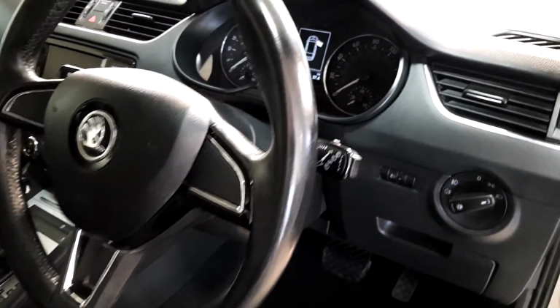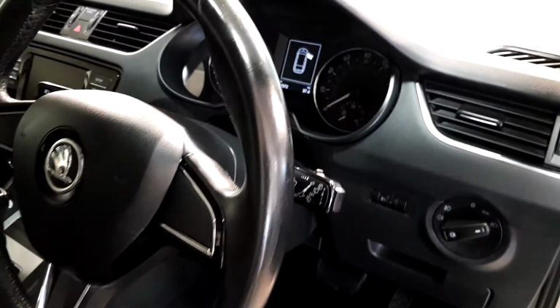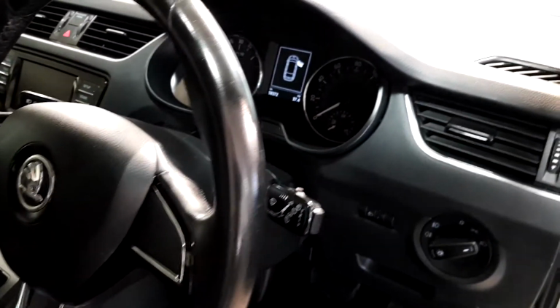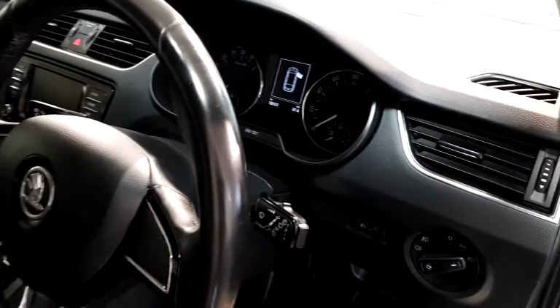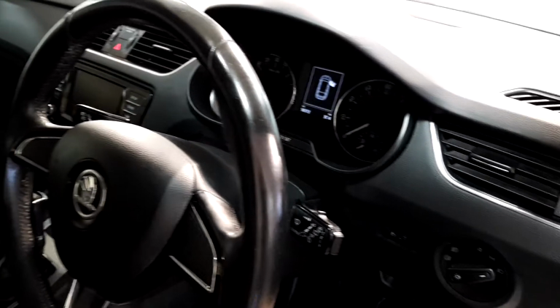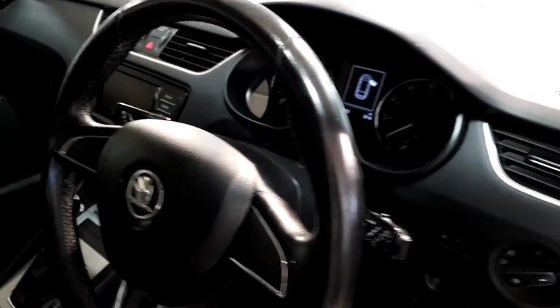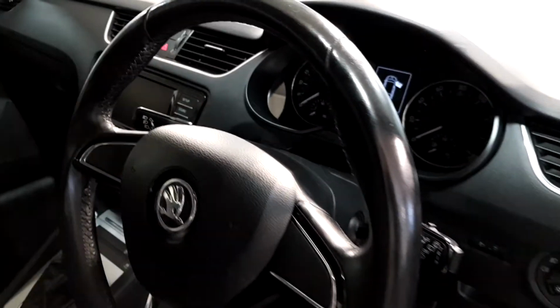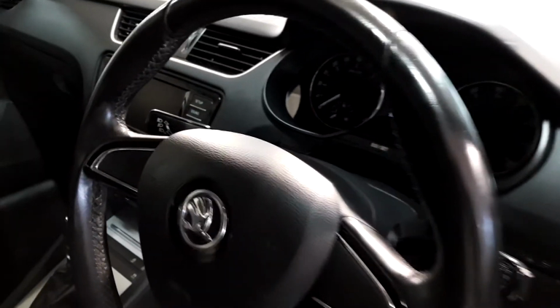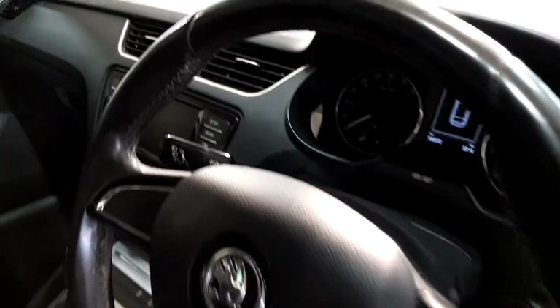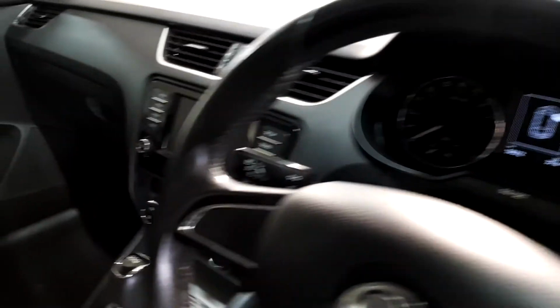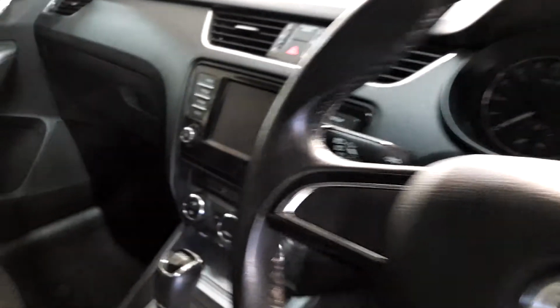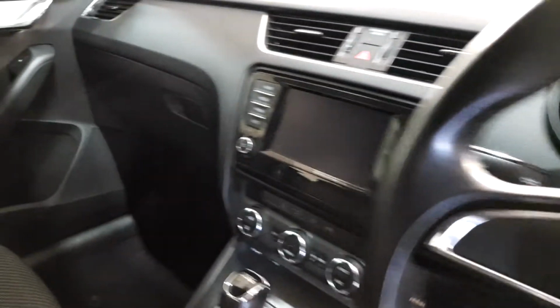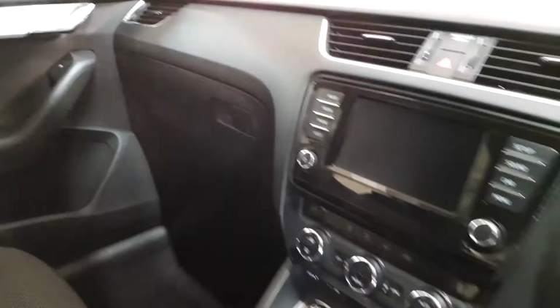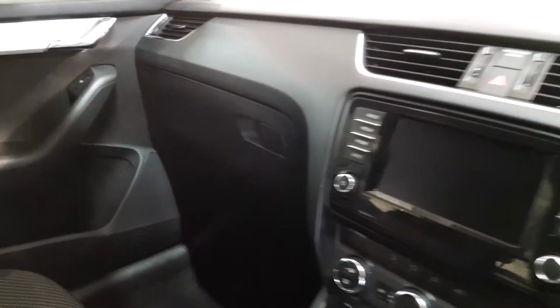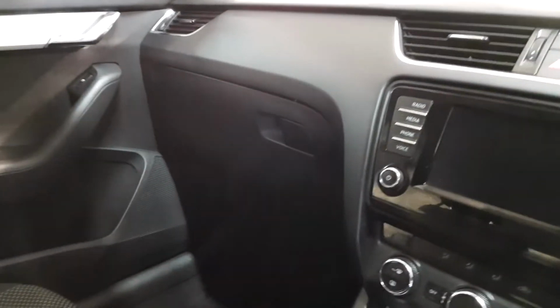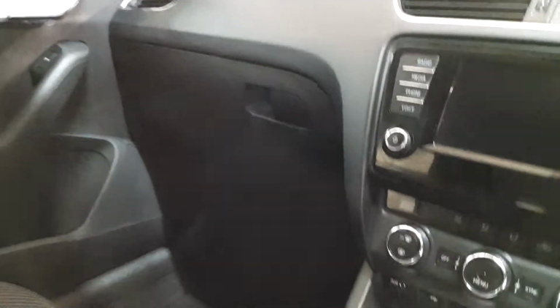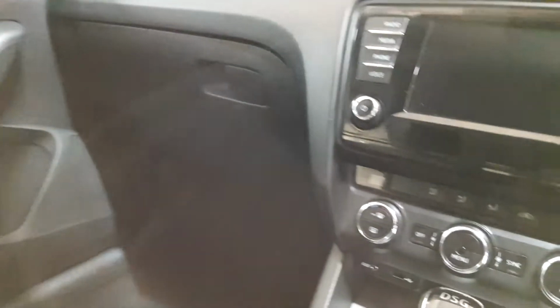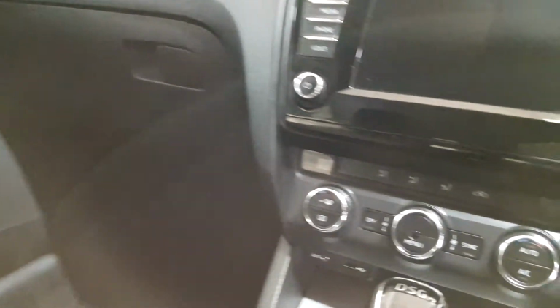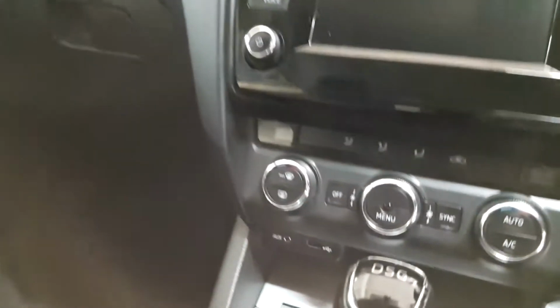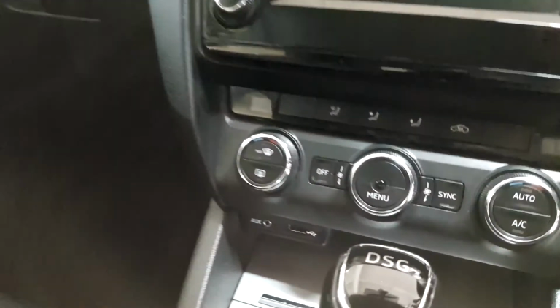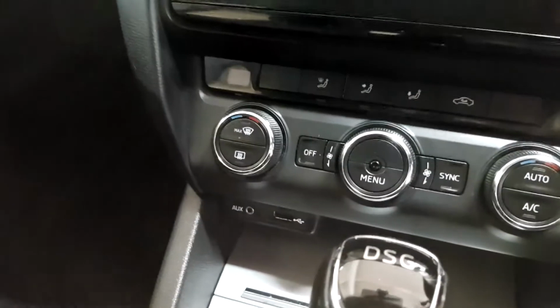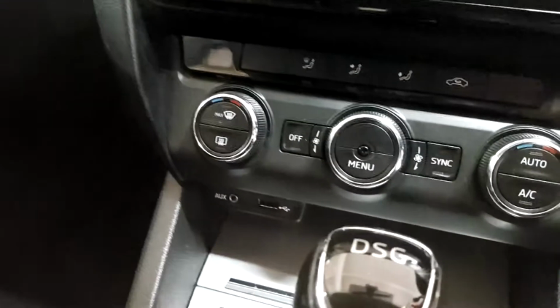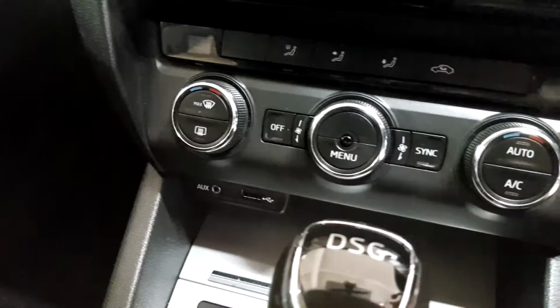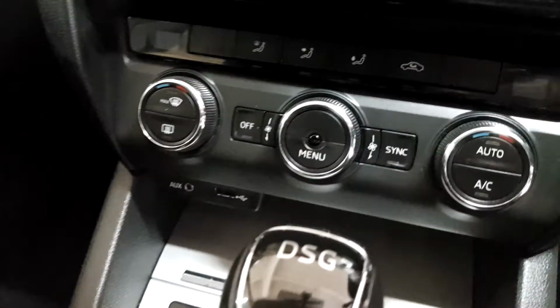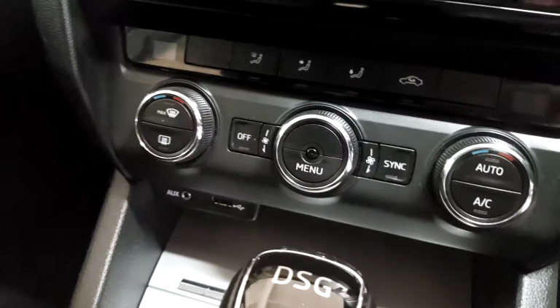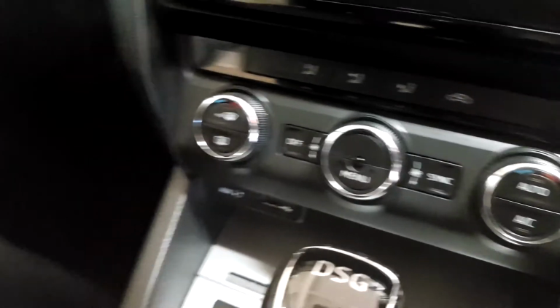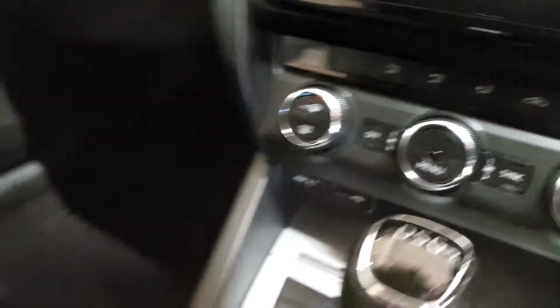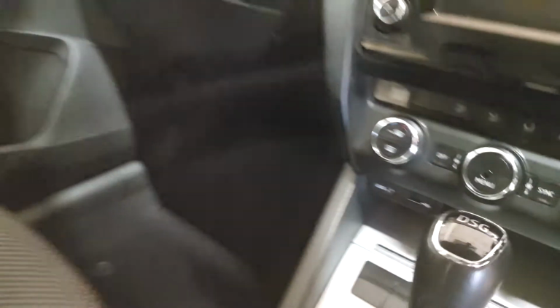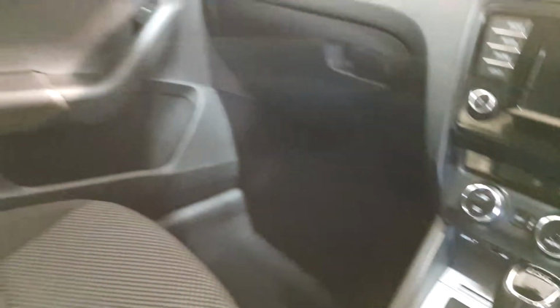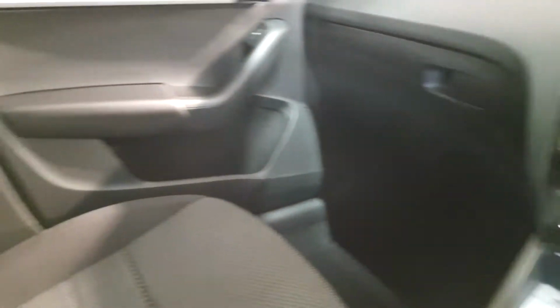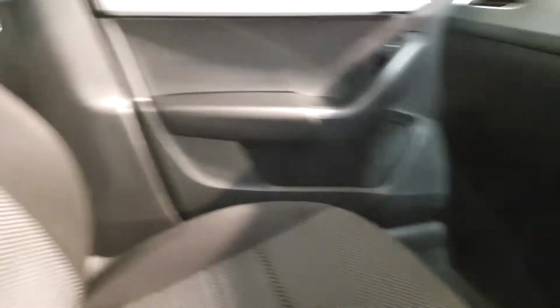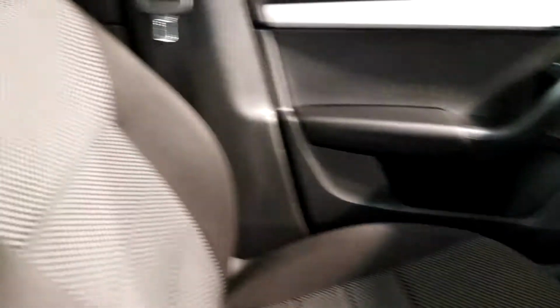It's only 58,000 kilometres on the clock, being fully serviced. It has dual climate control and the car is in spotless condition.